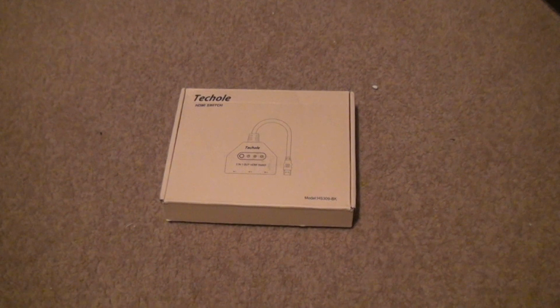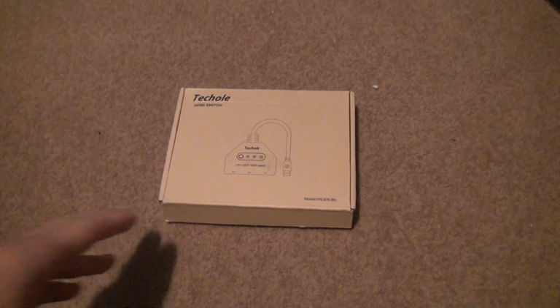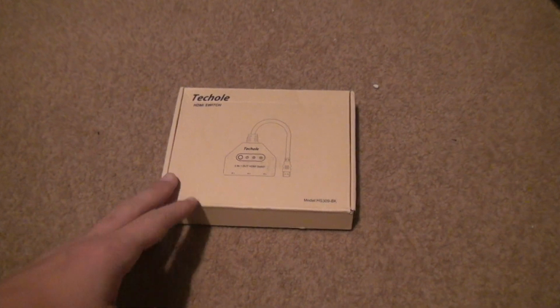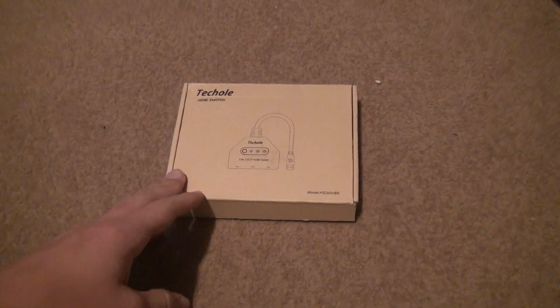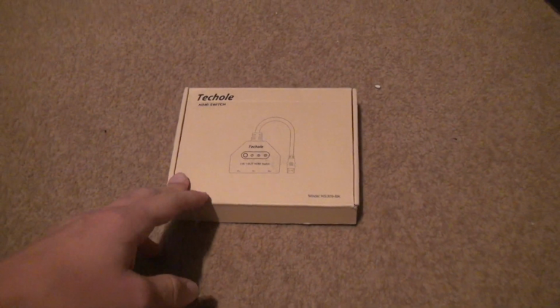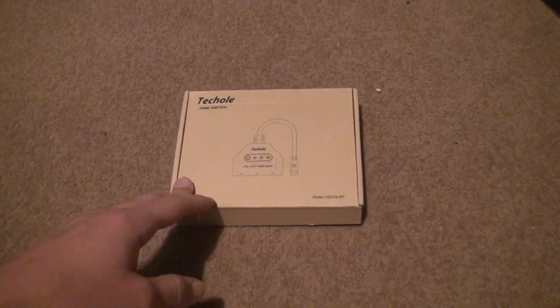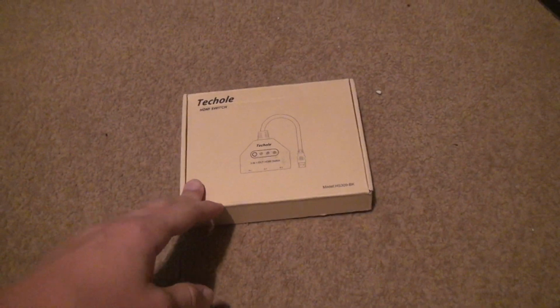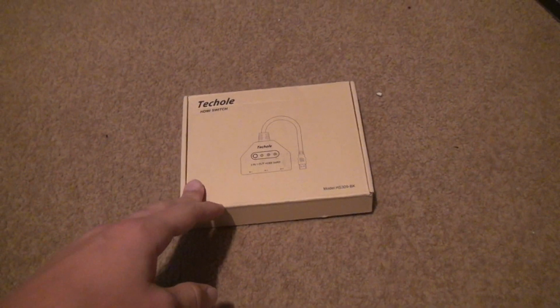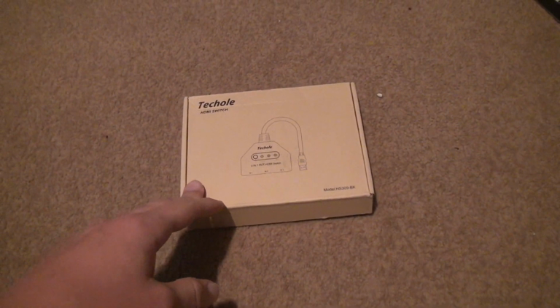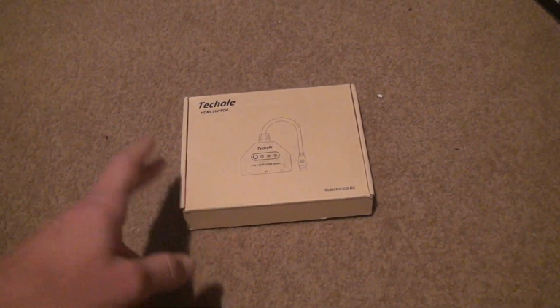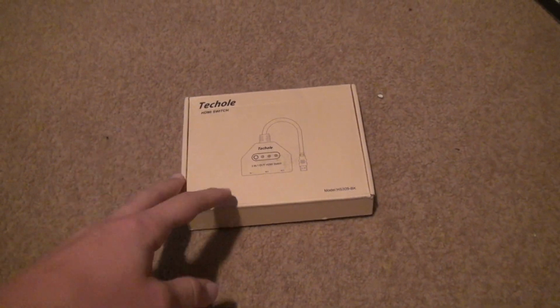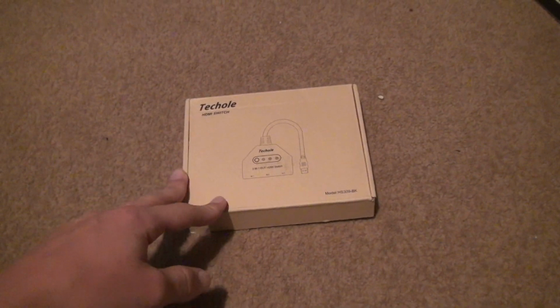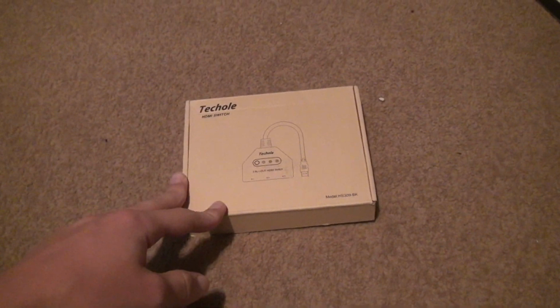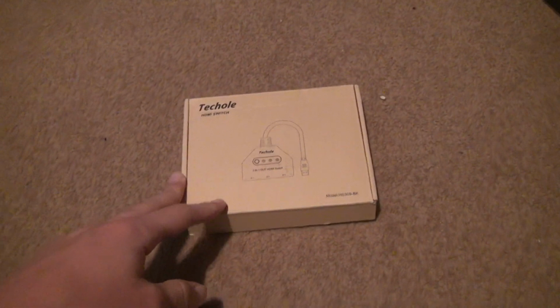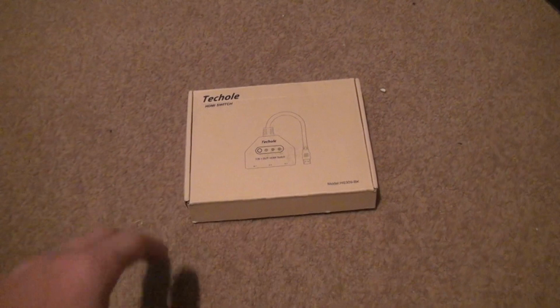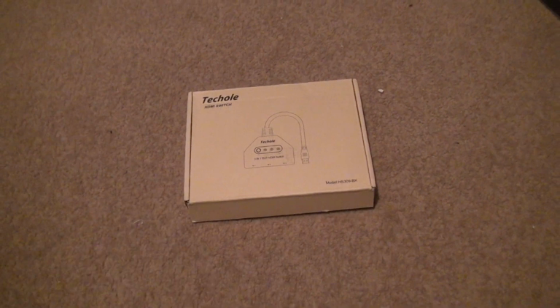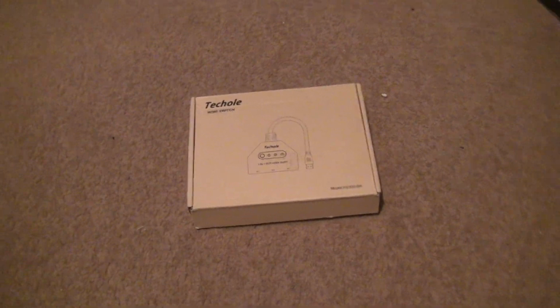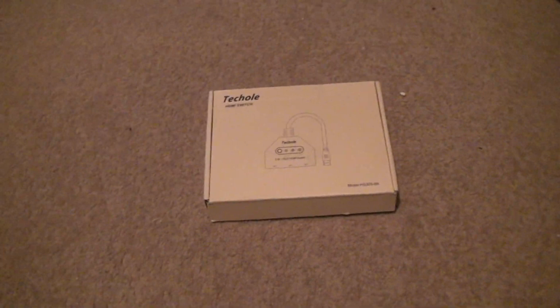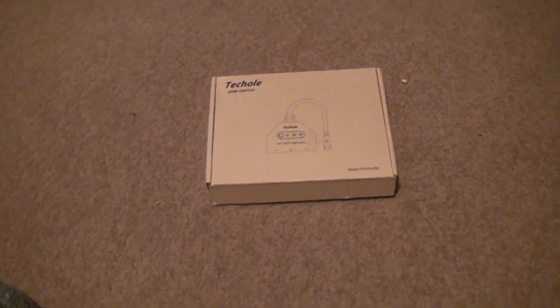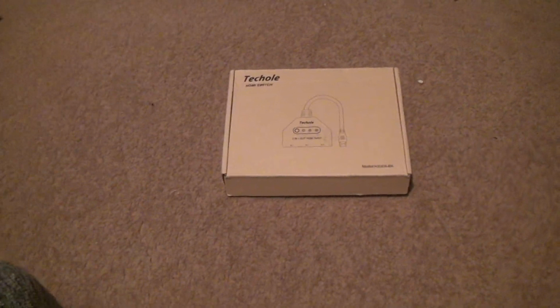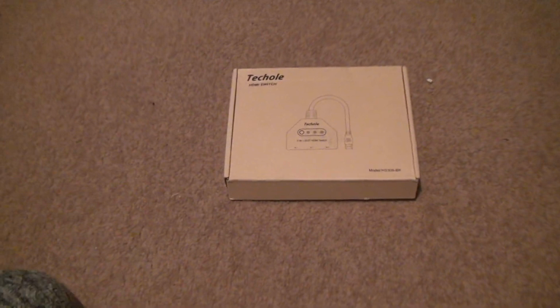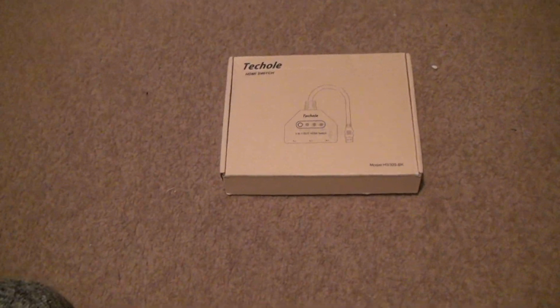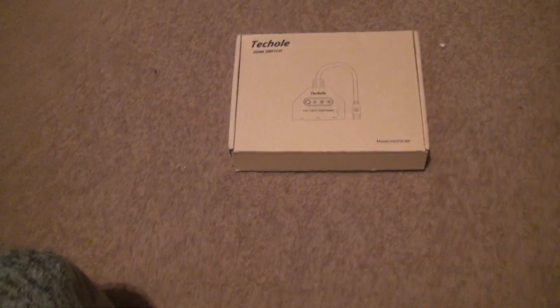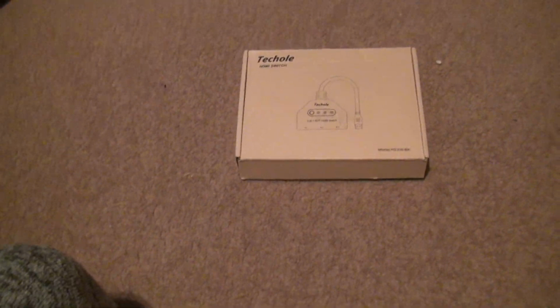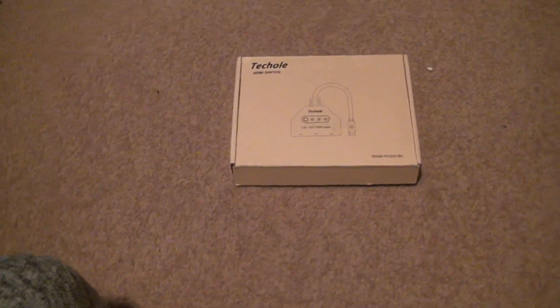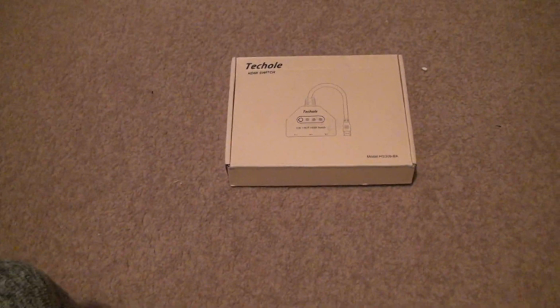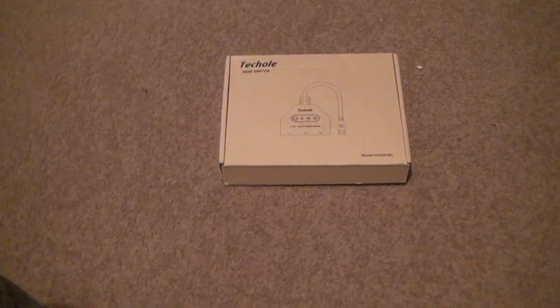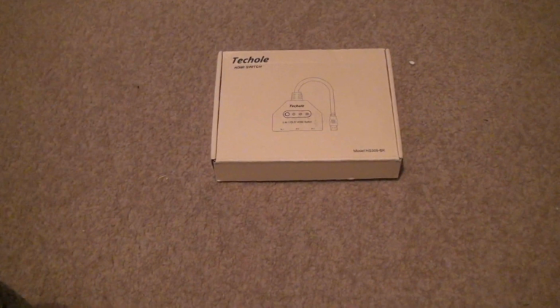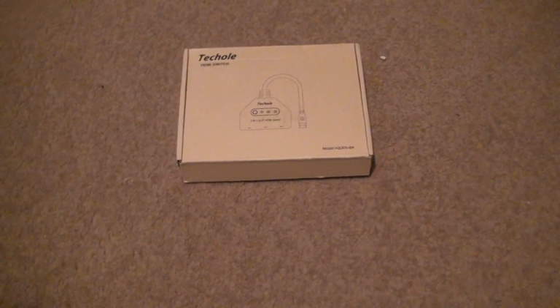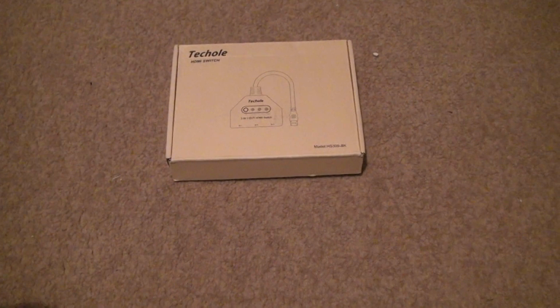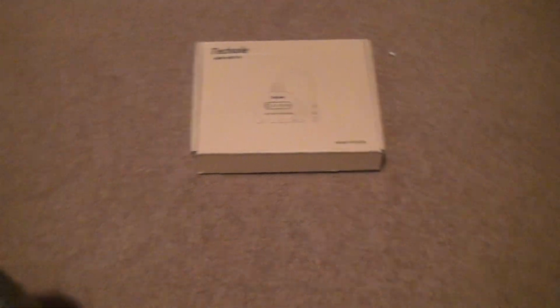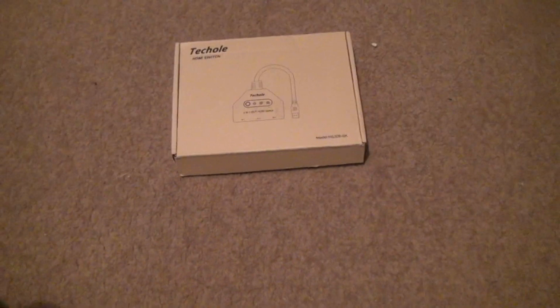Okay, the unboxing of the Techole — whatever you want to call it — HDMI switch. I needed a simple one. This isn't going to do 4K. I don't want it to do 4K, but it is going to do 1080p.